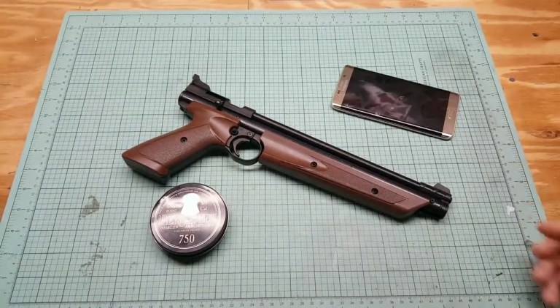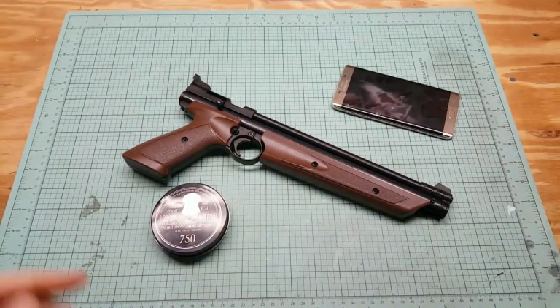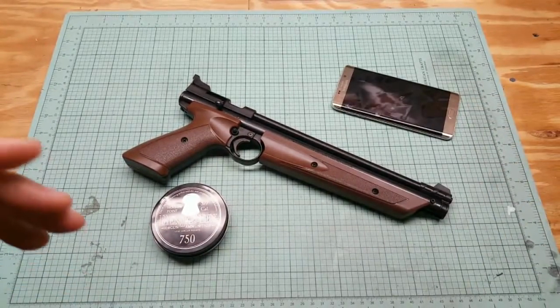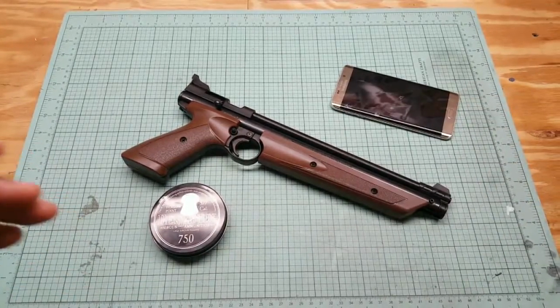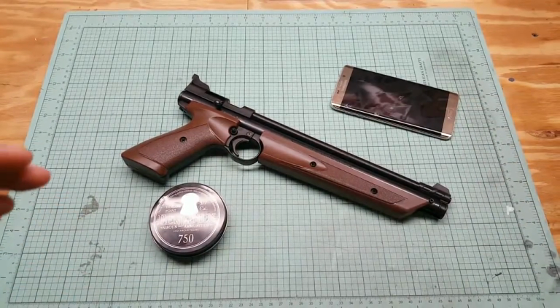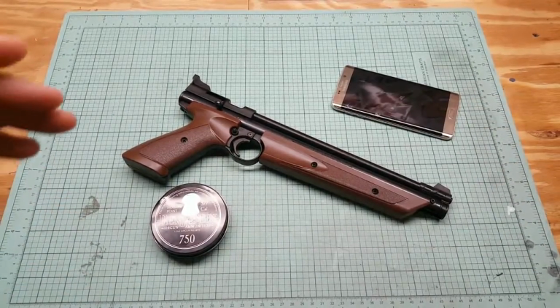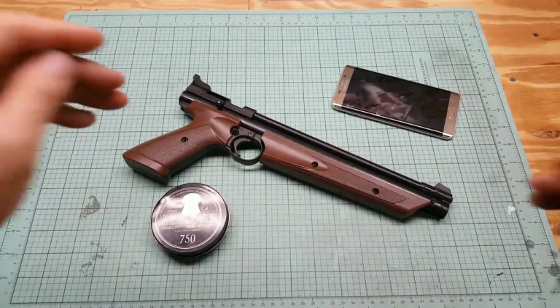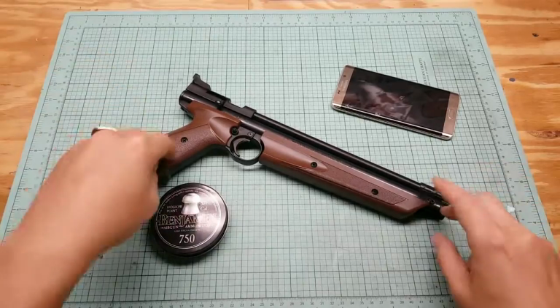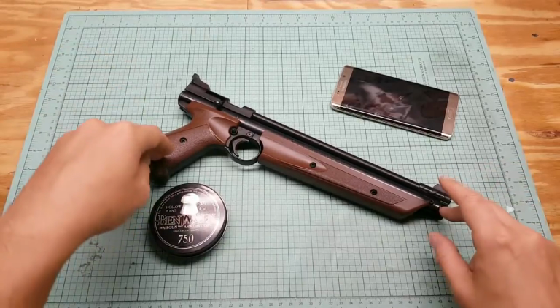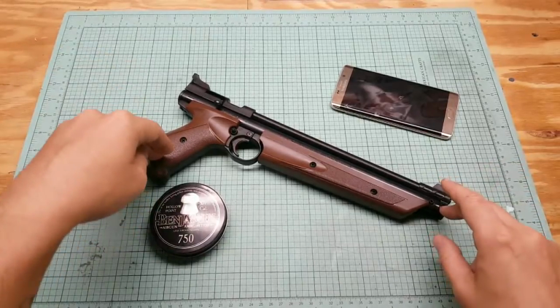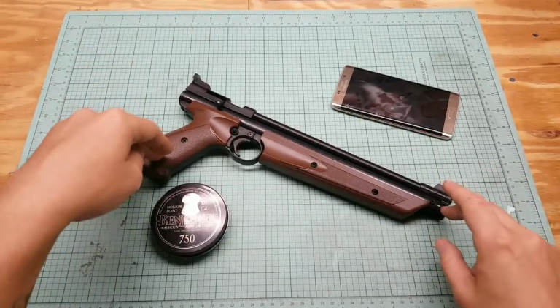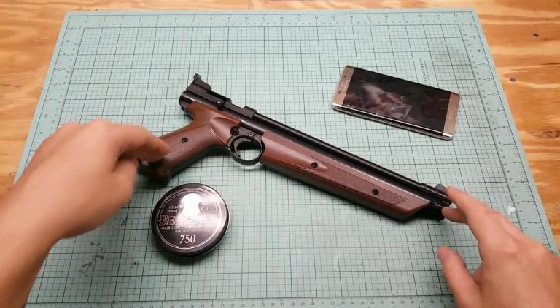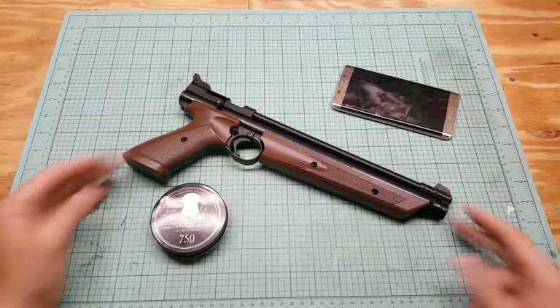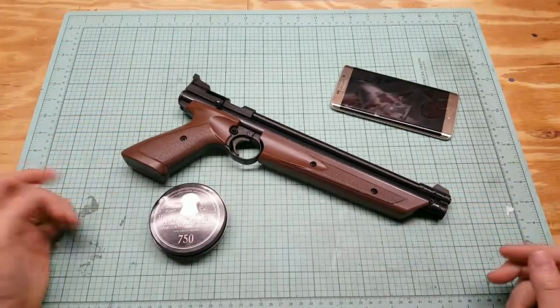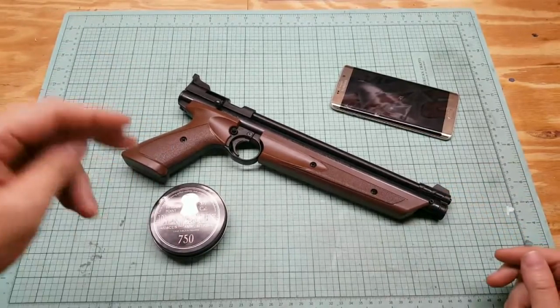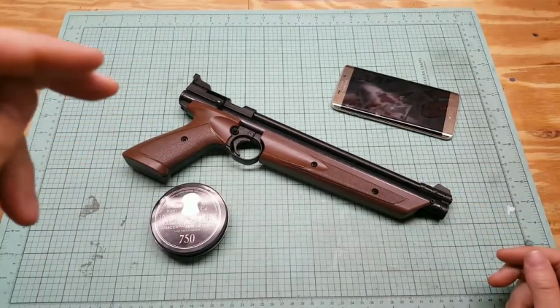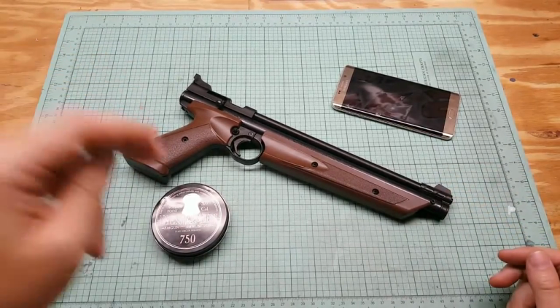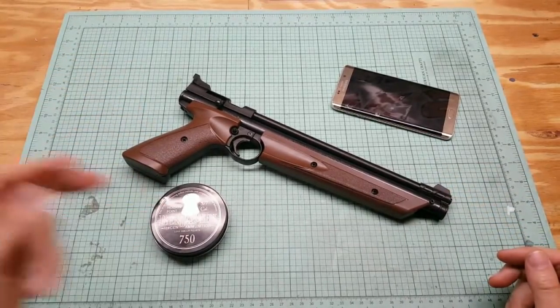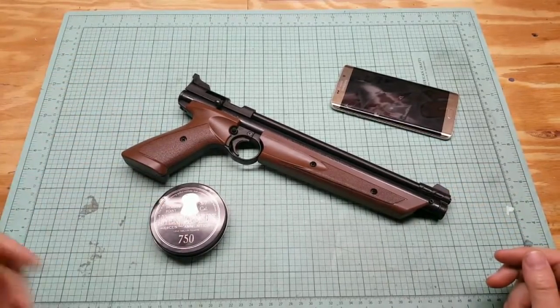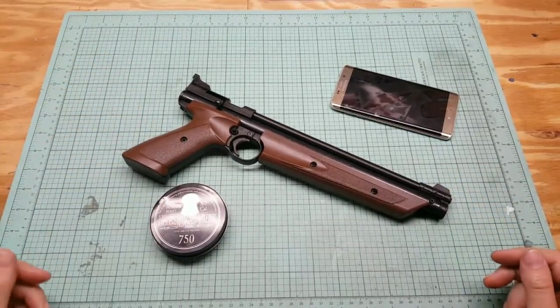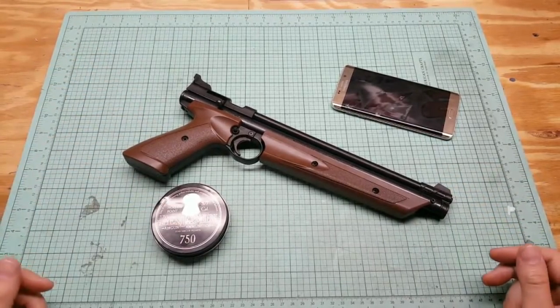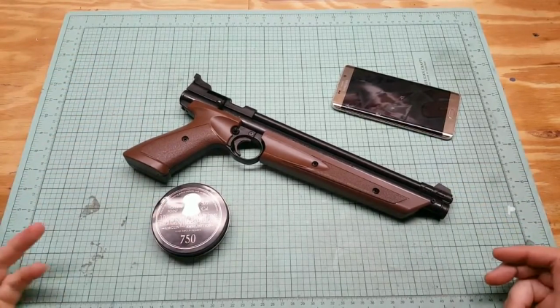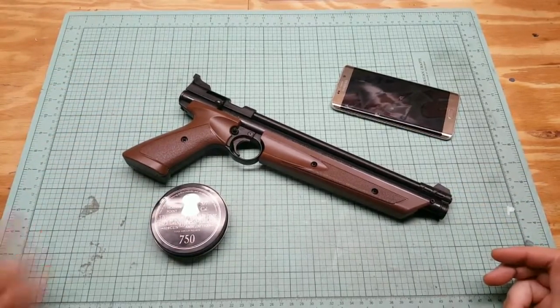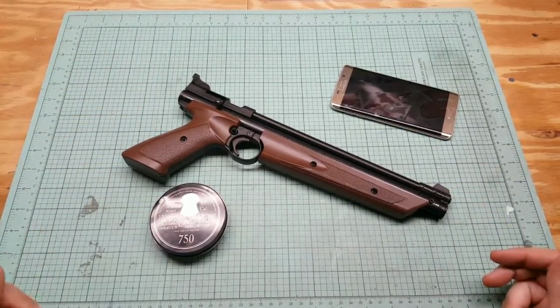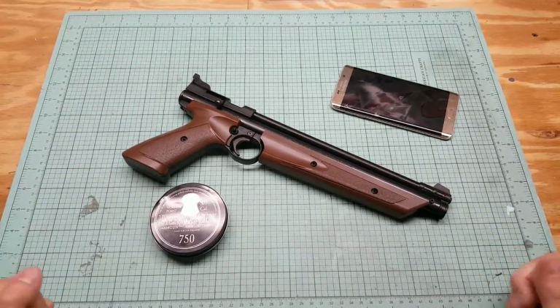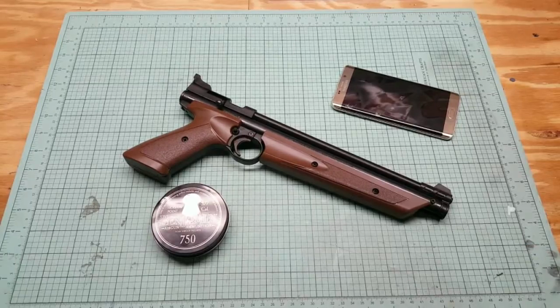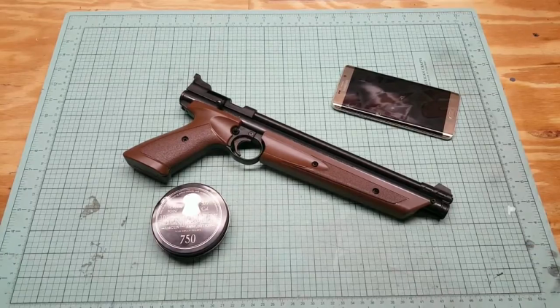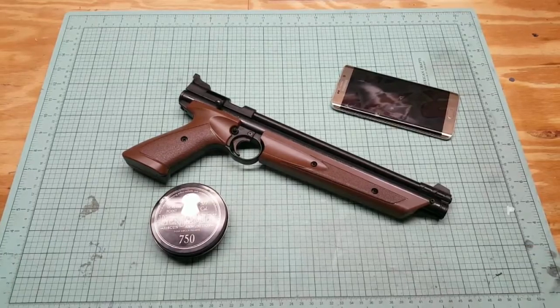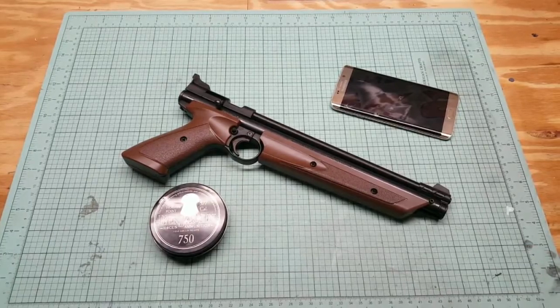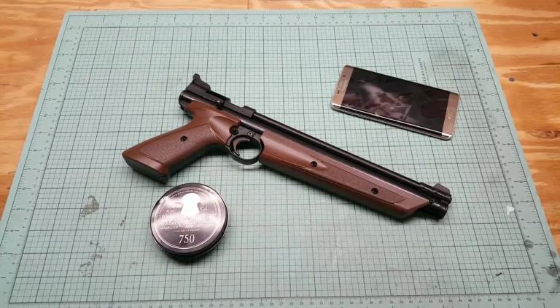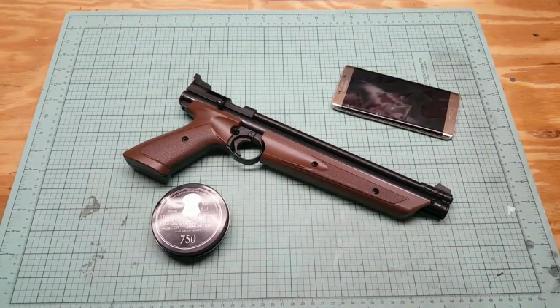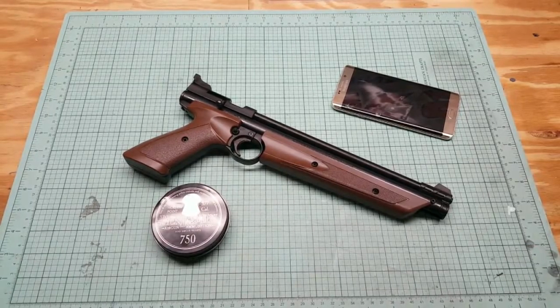We got our Crosman 1377 here and some Benjamin hollow points. So we're going to go ahead and set it up and shoot it.